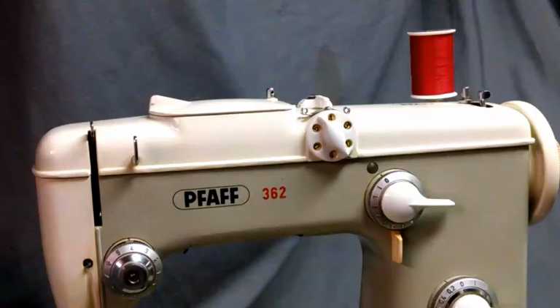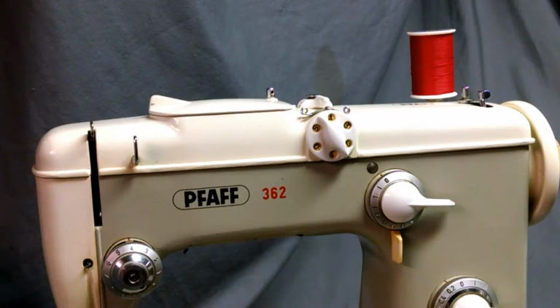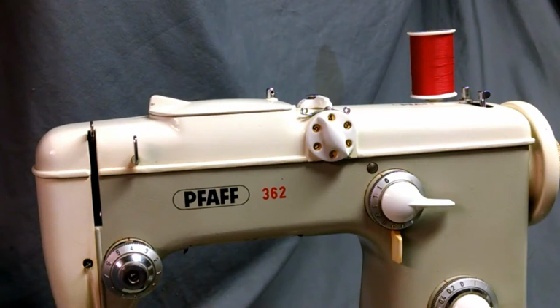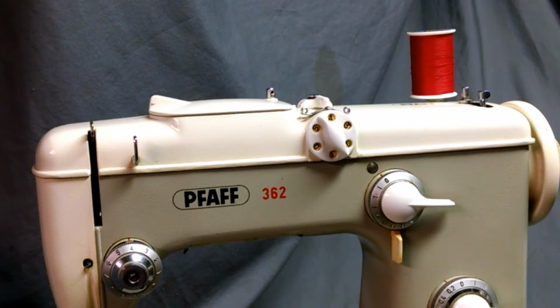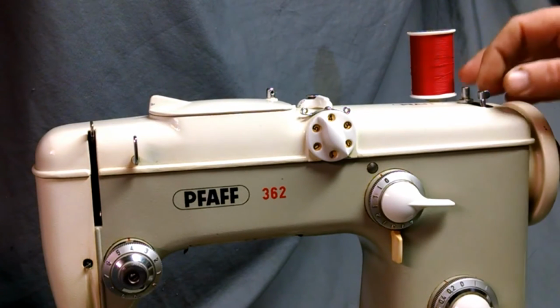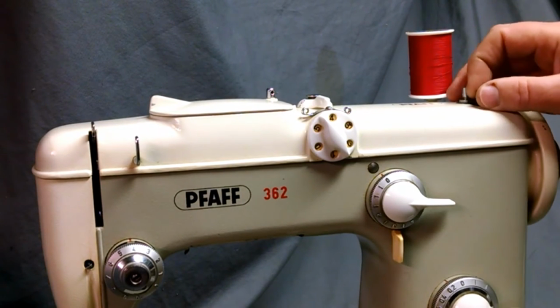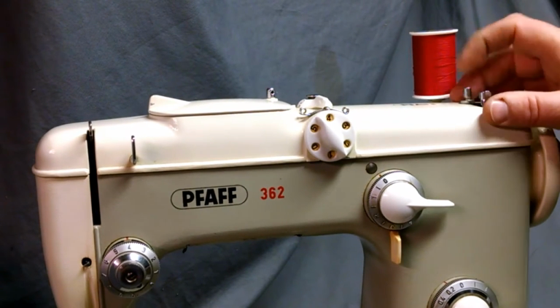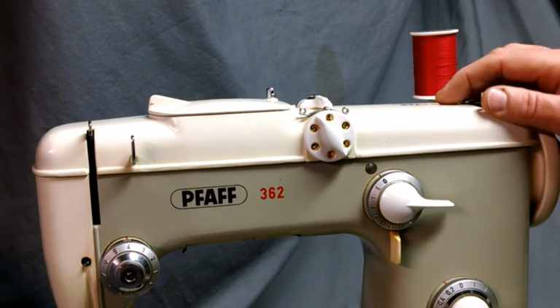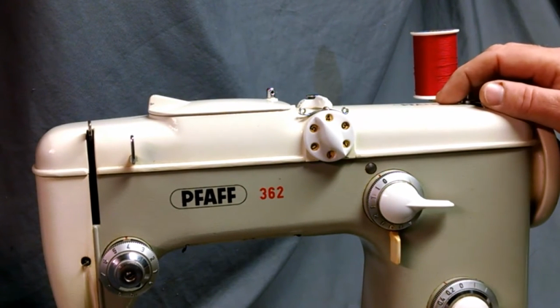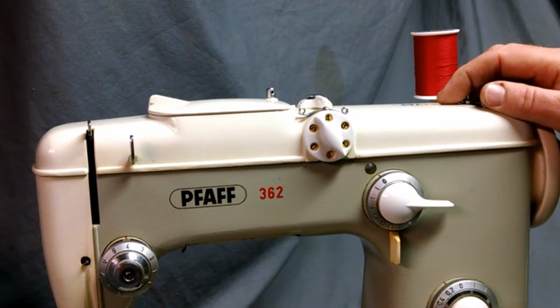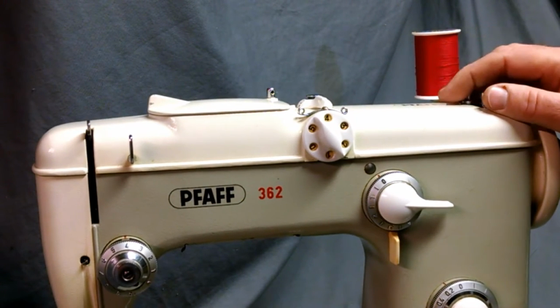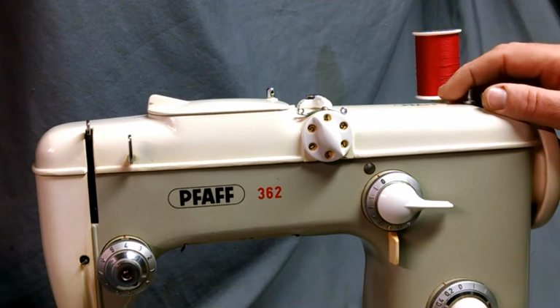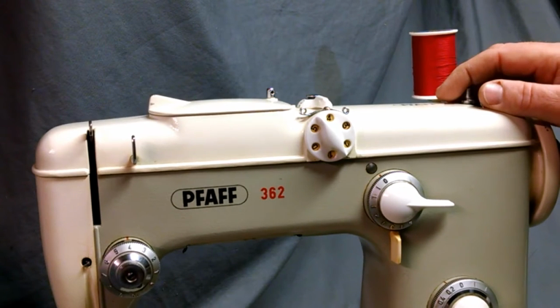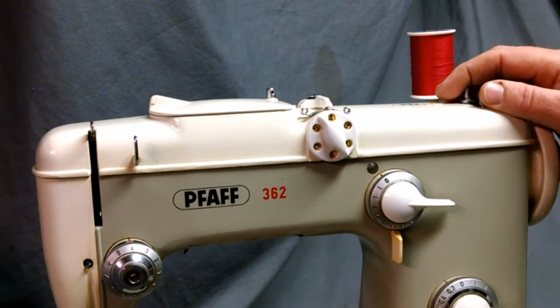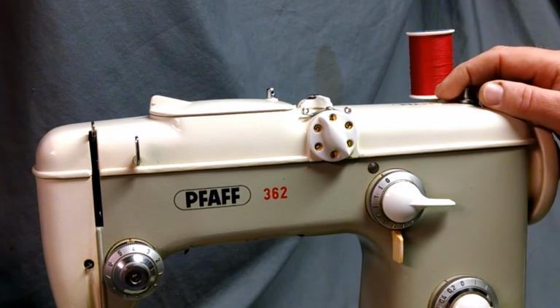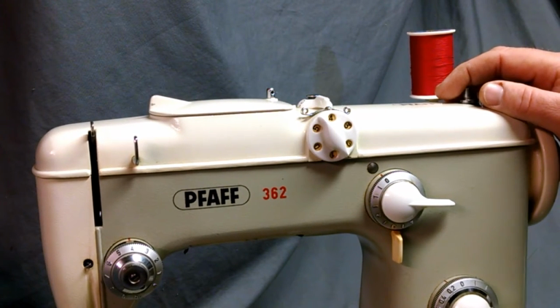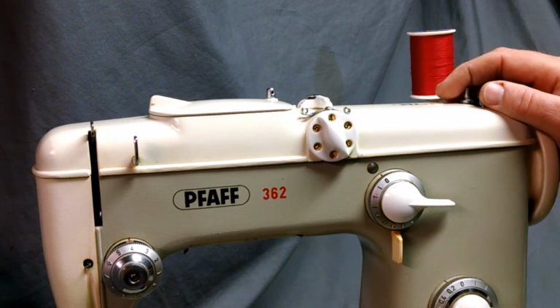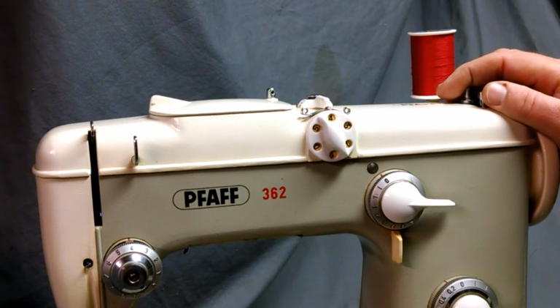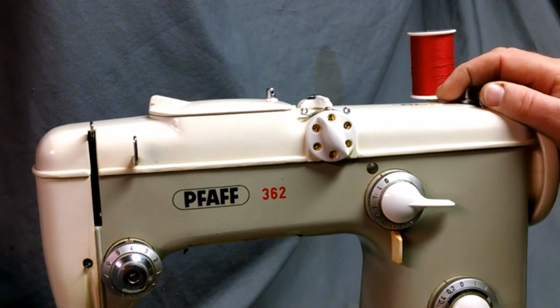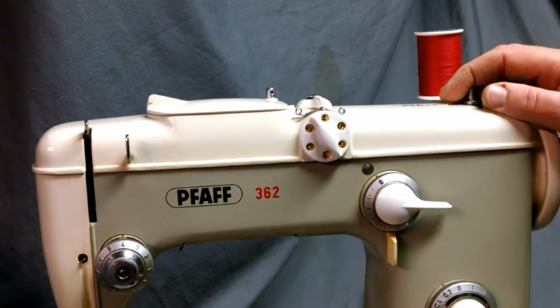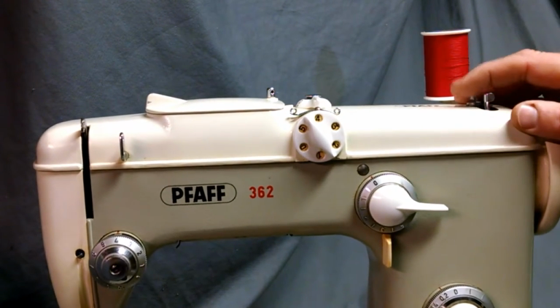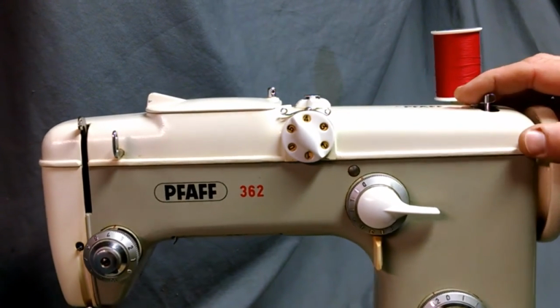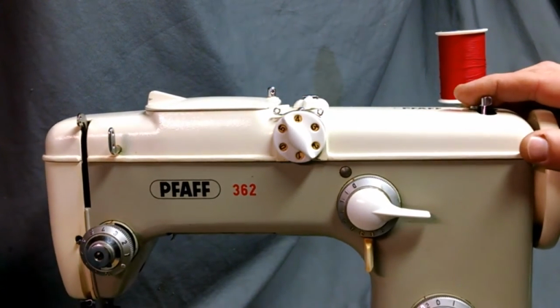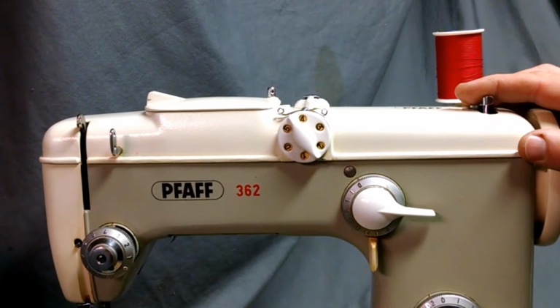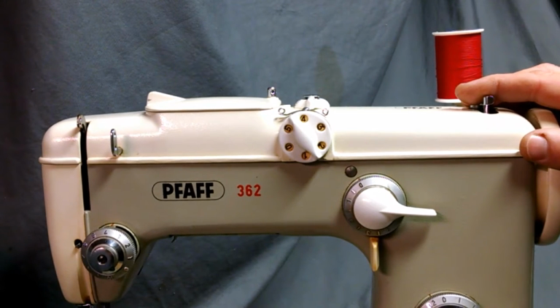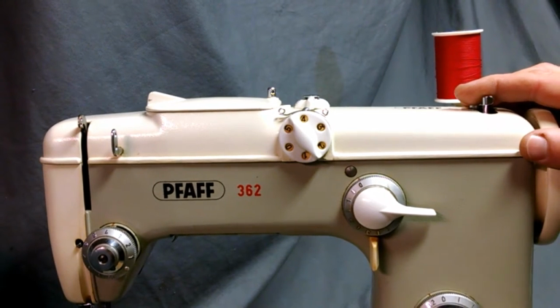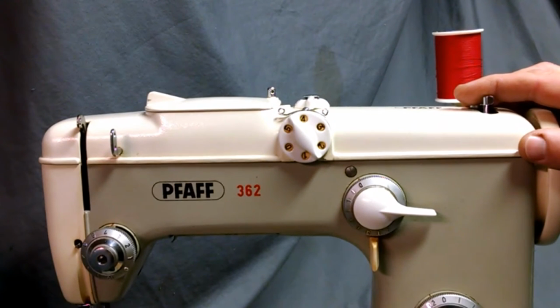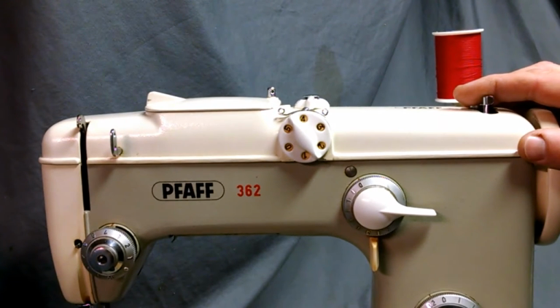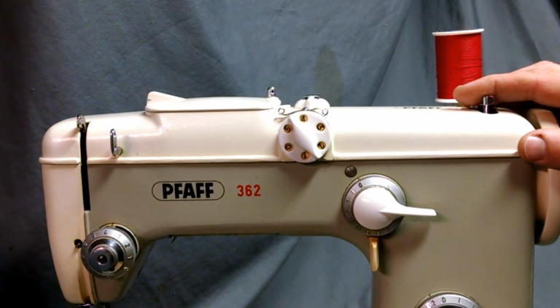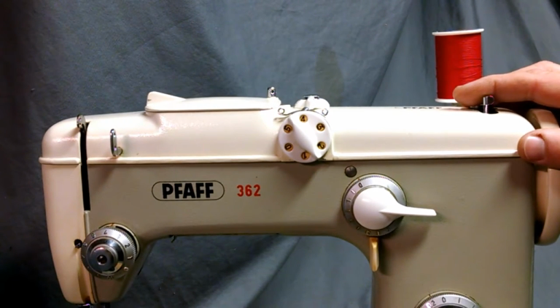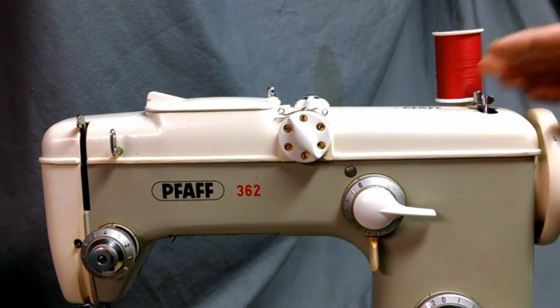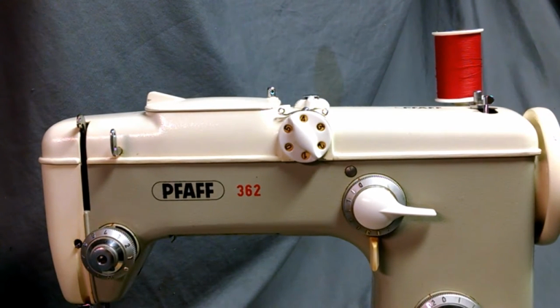This video is going to show how to wind bobbins and thread your bobbin case for a FAF 362 or 360. I believe this also applies to models 230, 332, and 338.